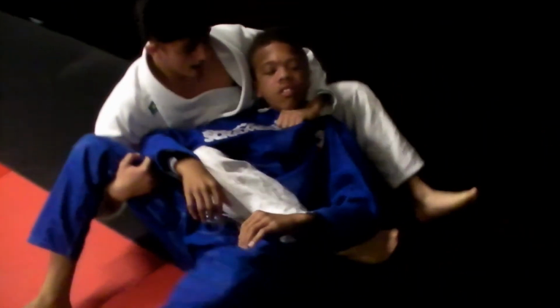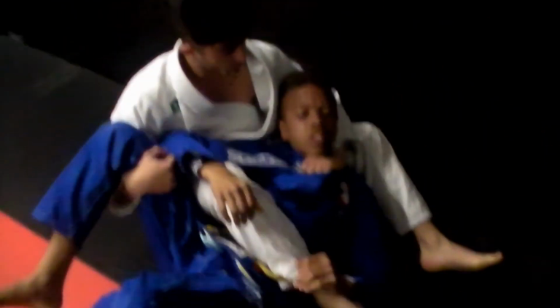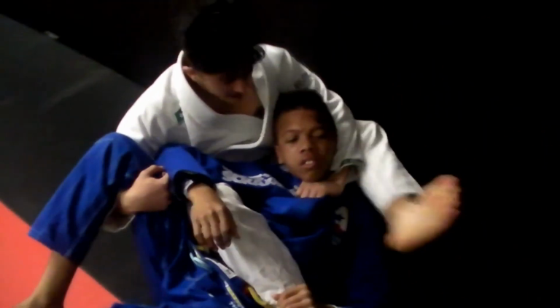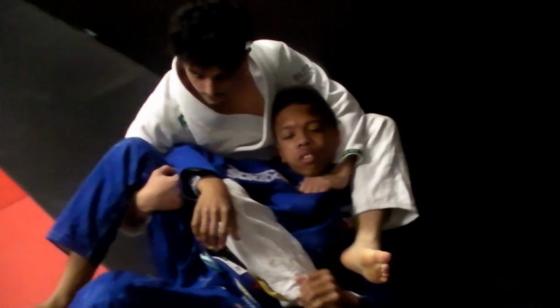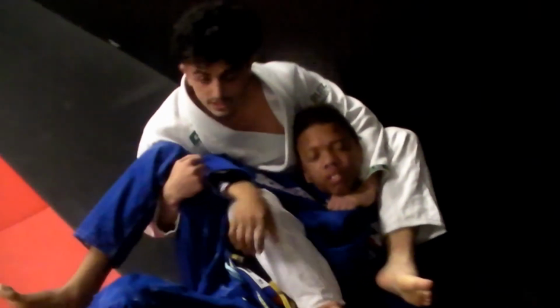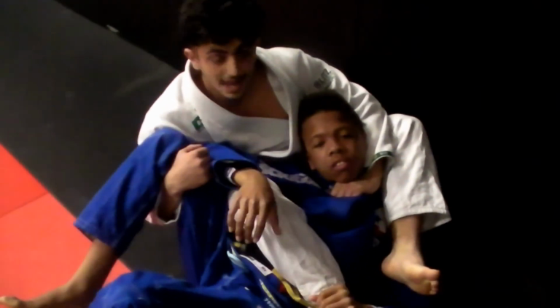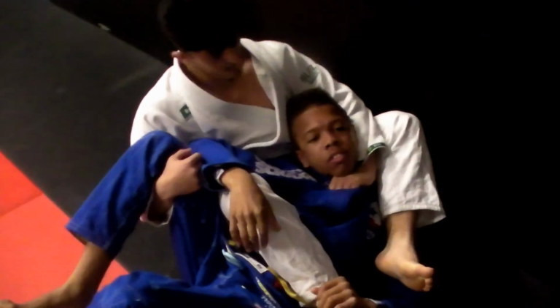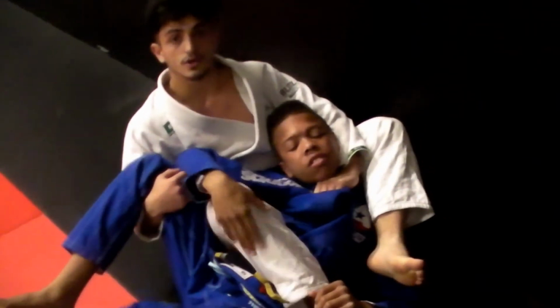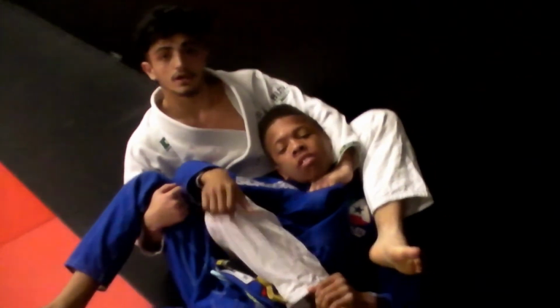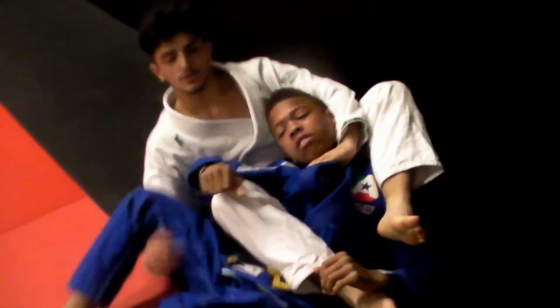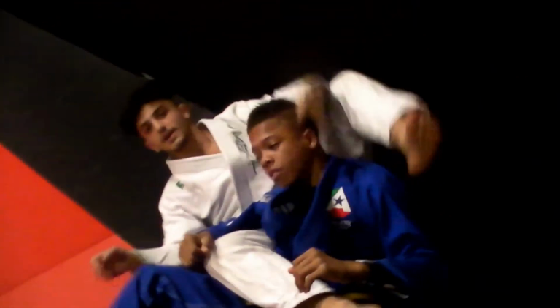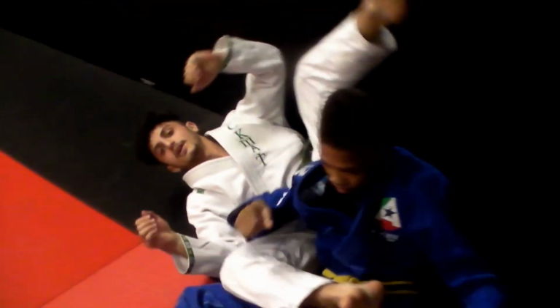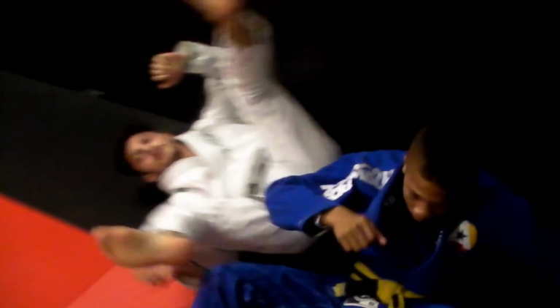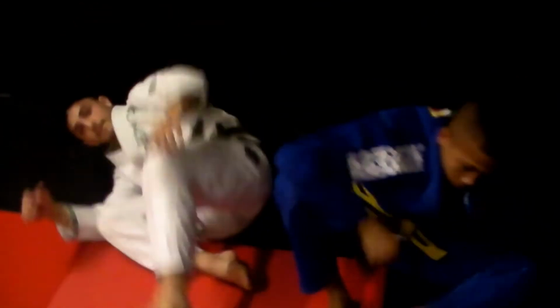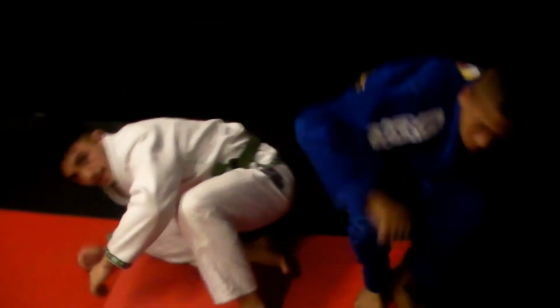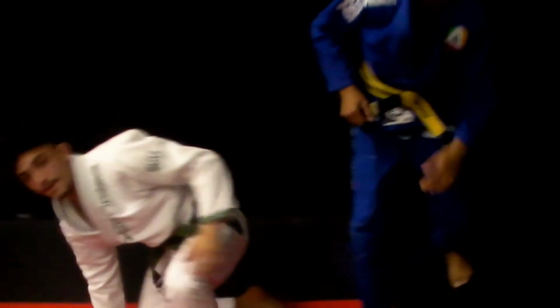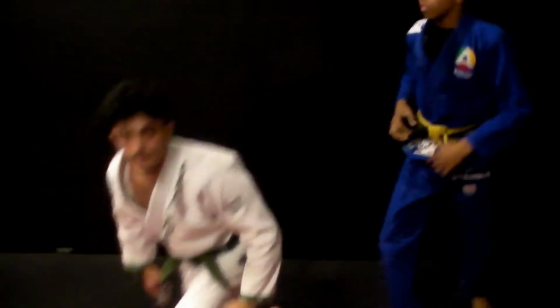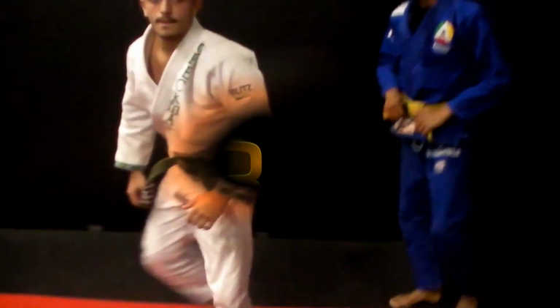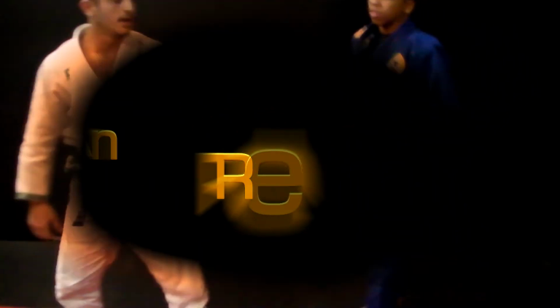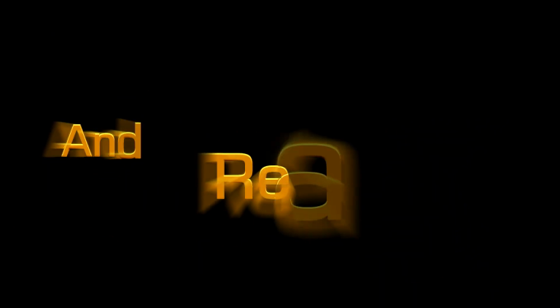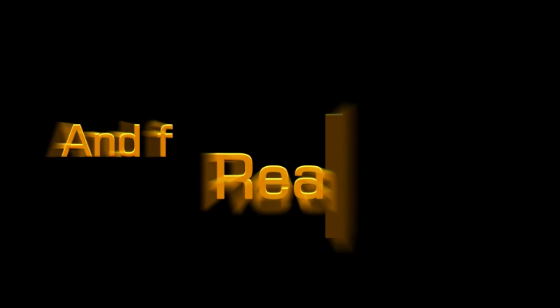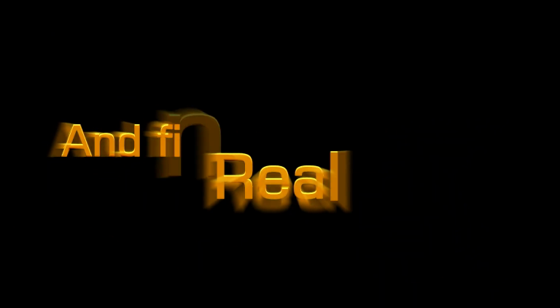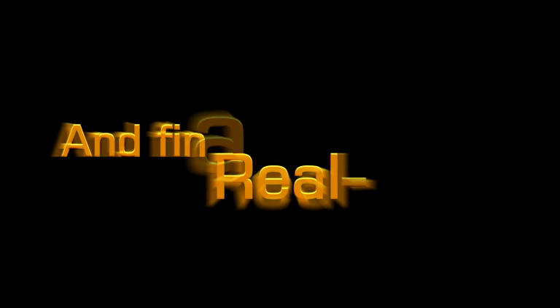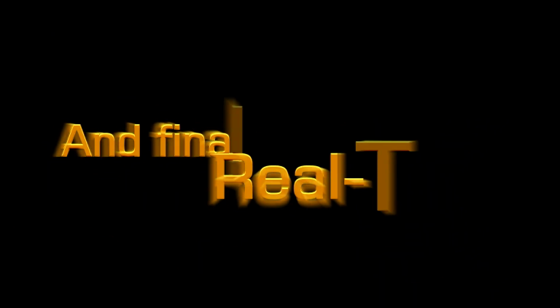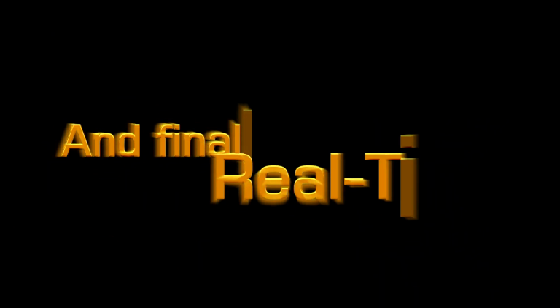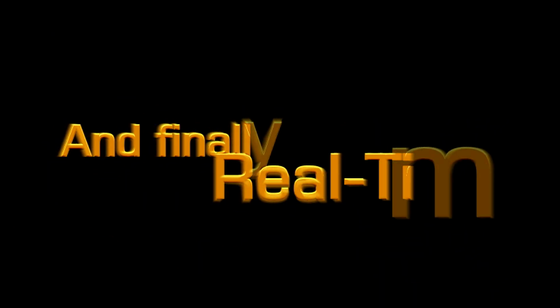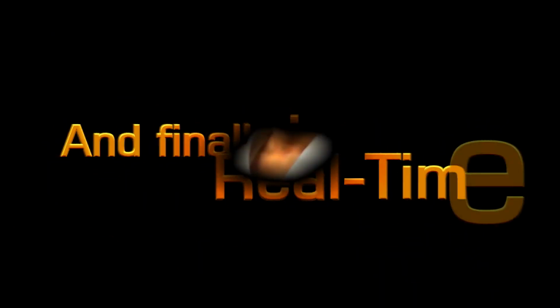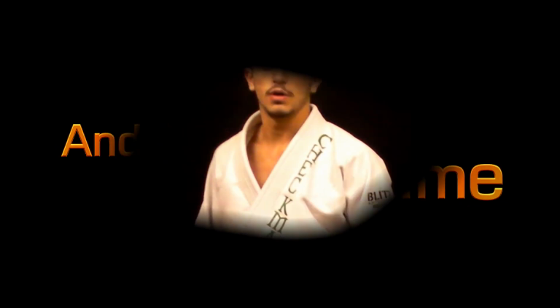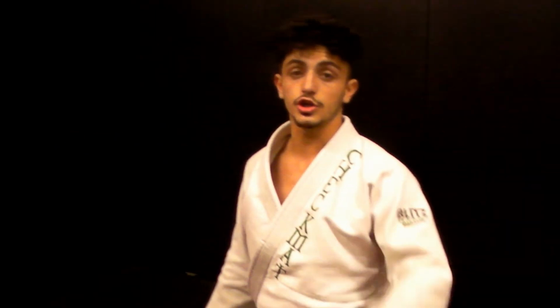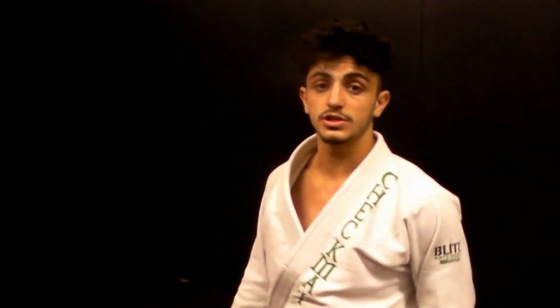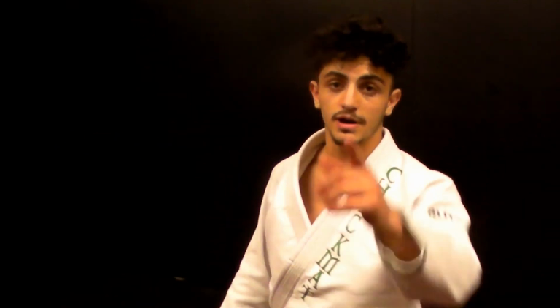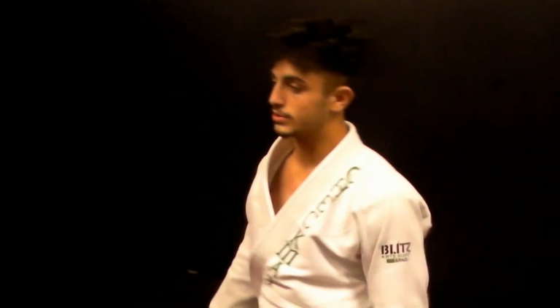And boom — this leg comes over tight, and turn. I'm going to show you one more time in real time.